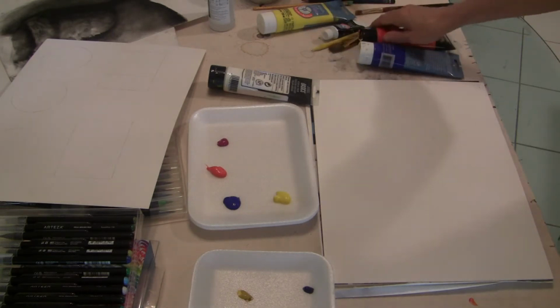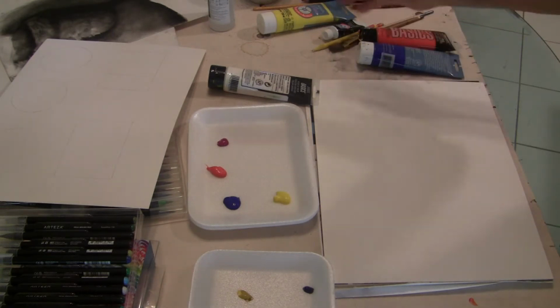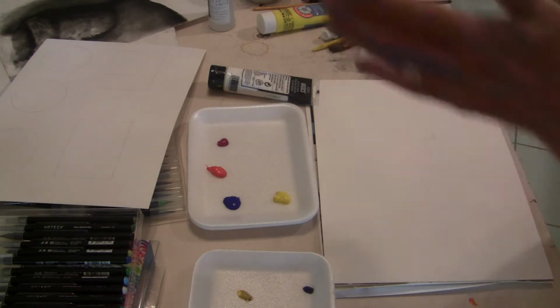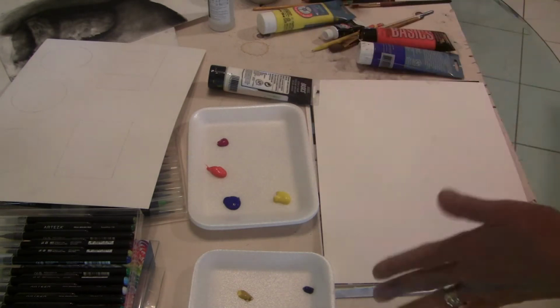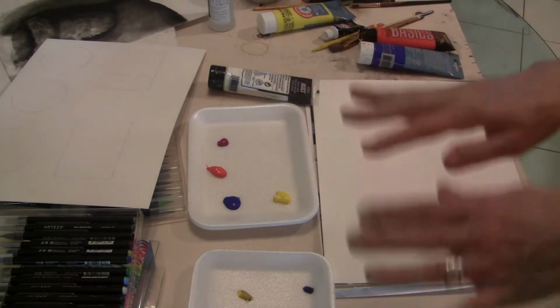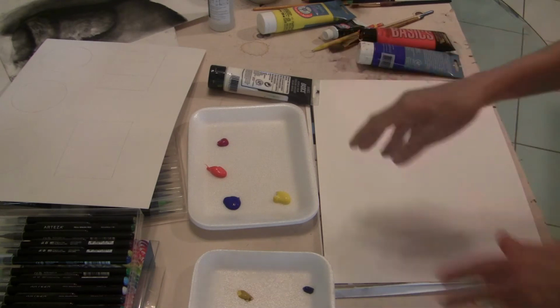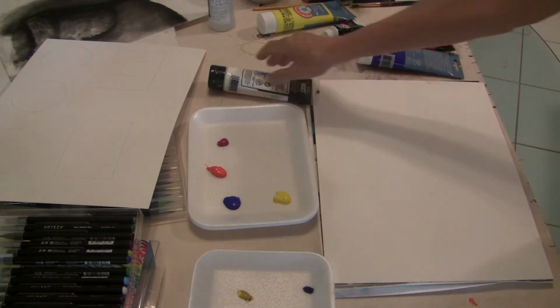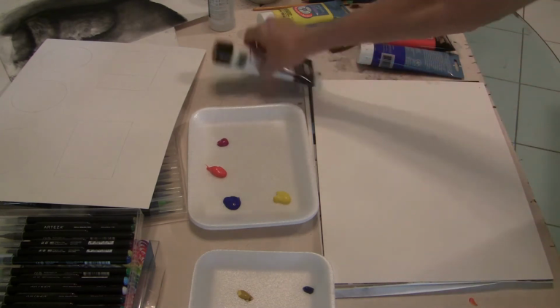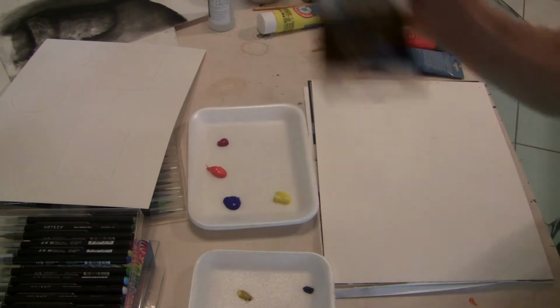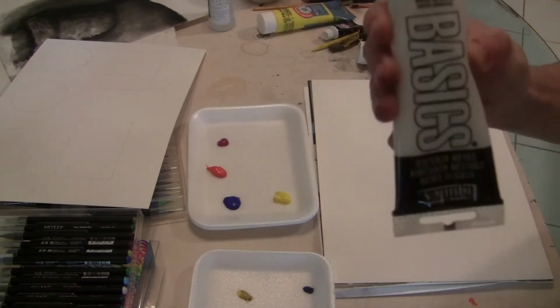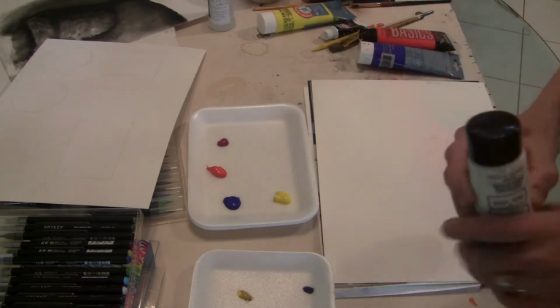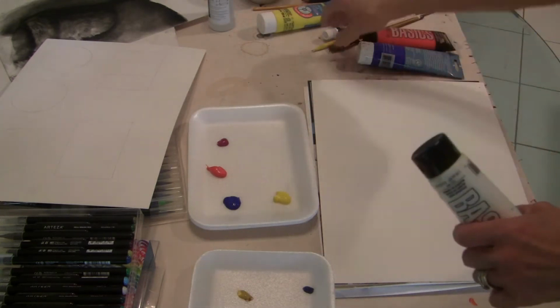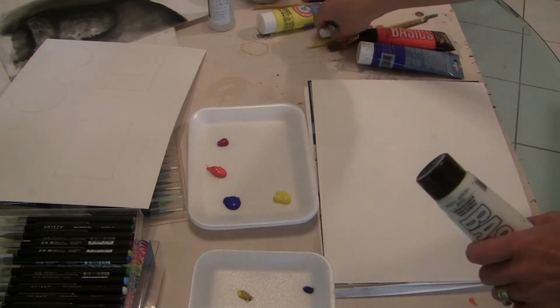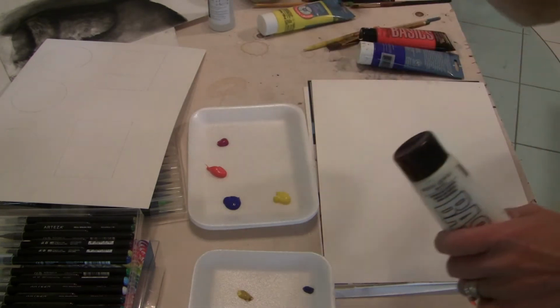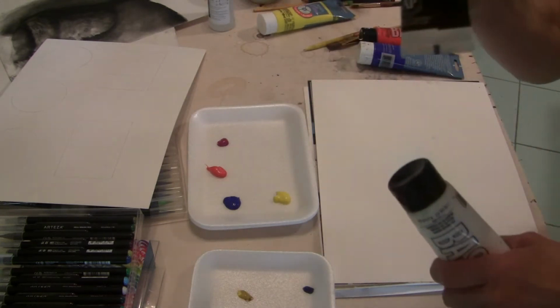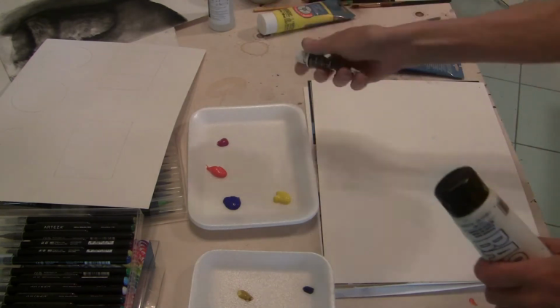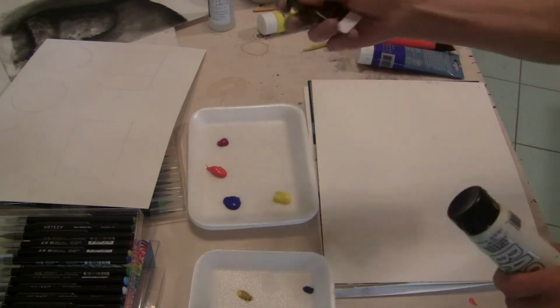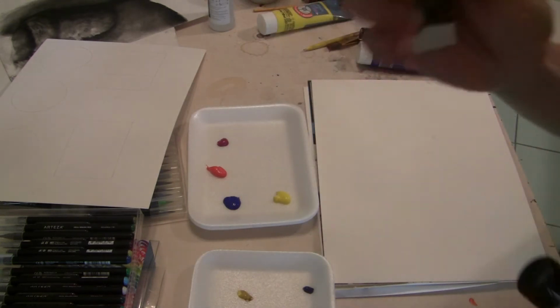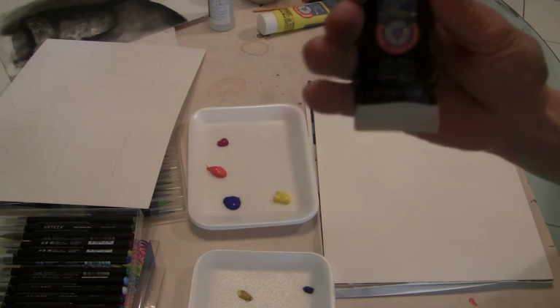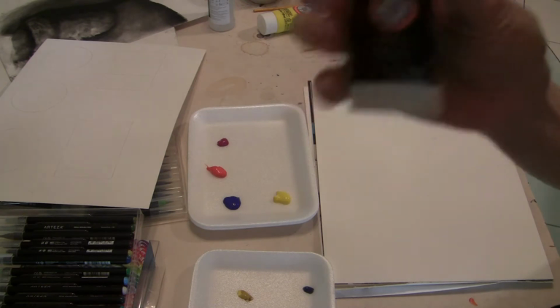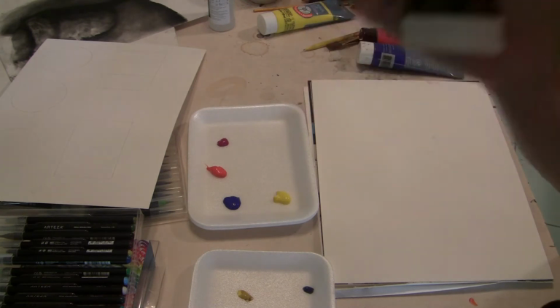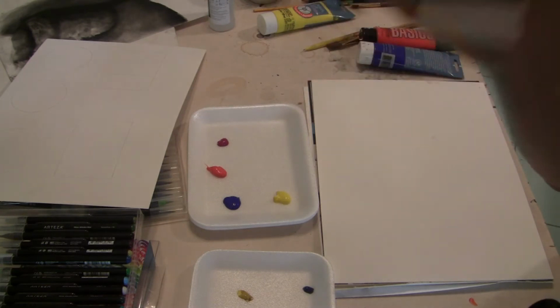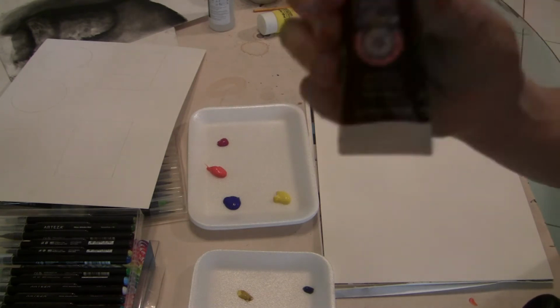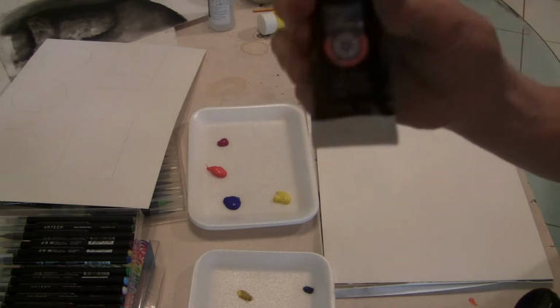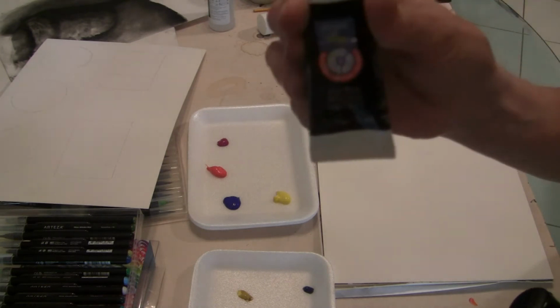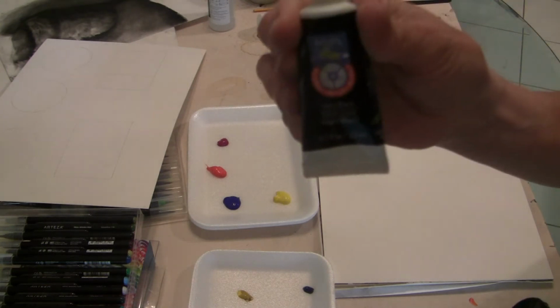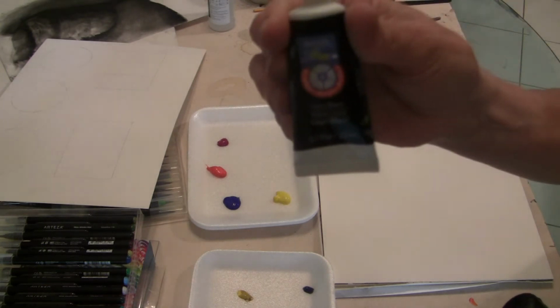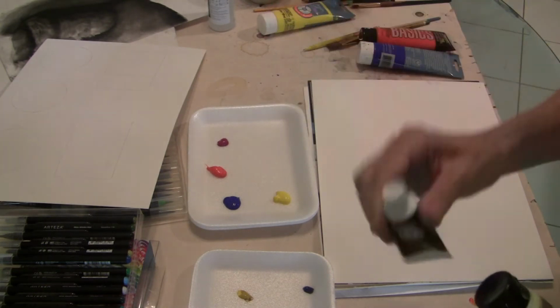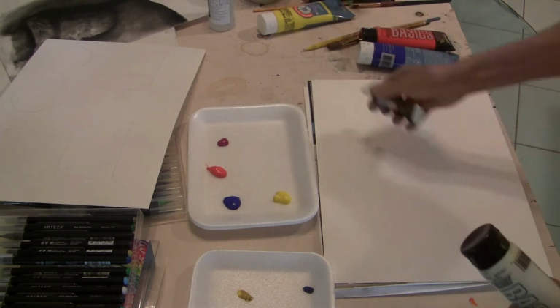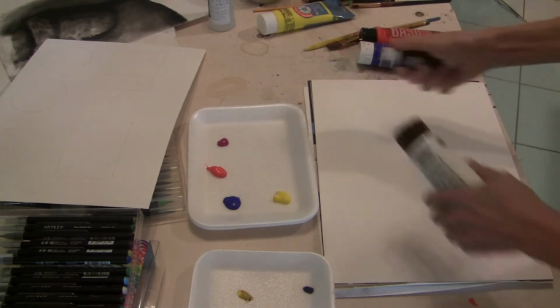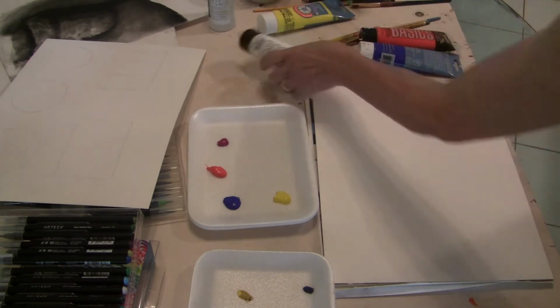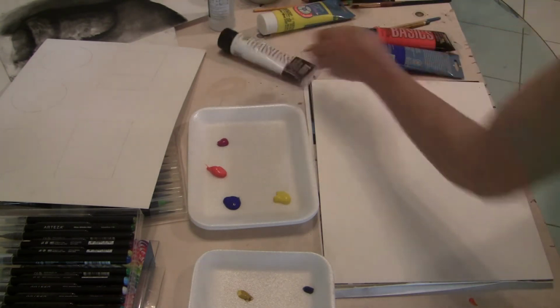You can lighten and darken your colors naturally with white or black, but for this course I want you to stay away from using black too much. There's a reason why.